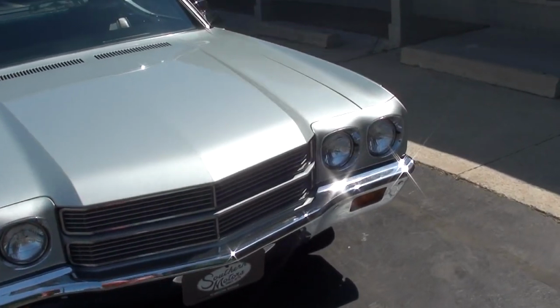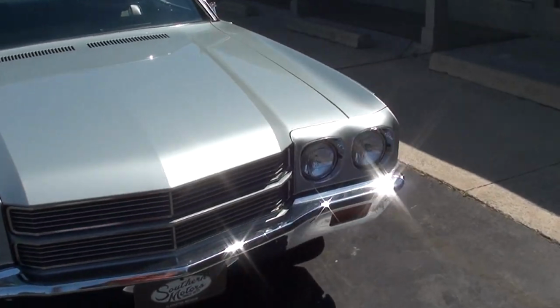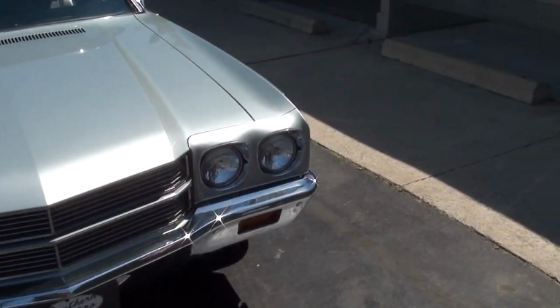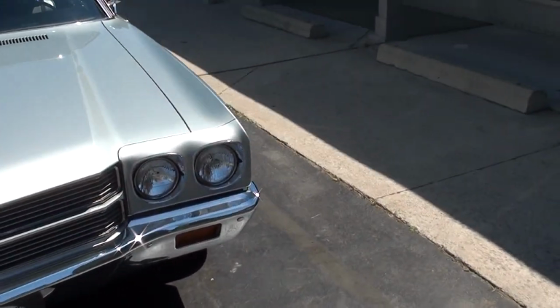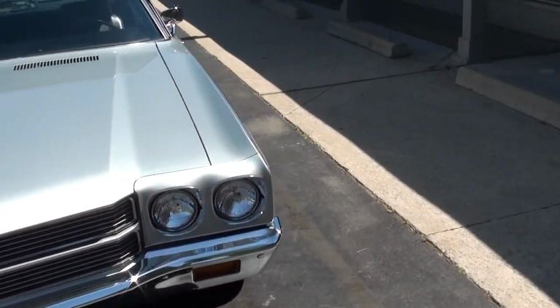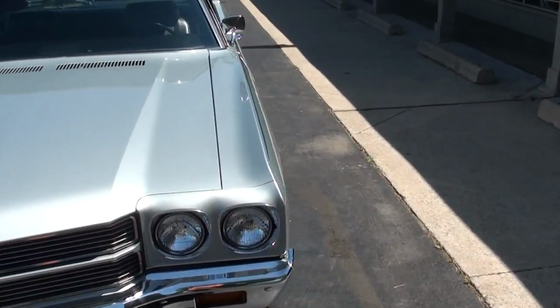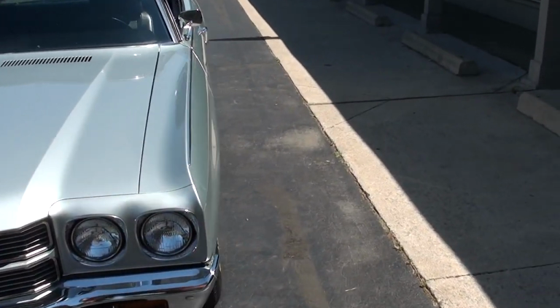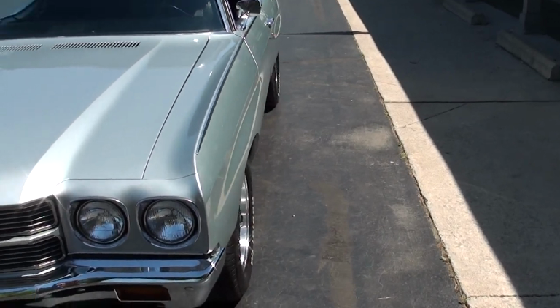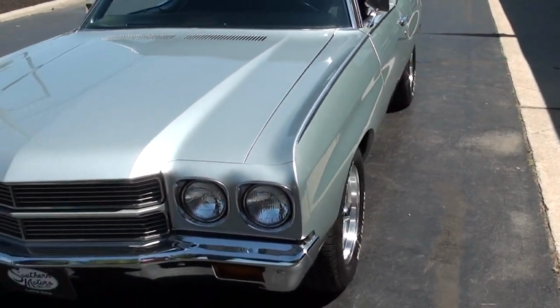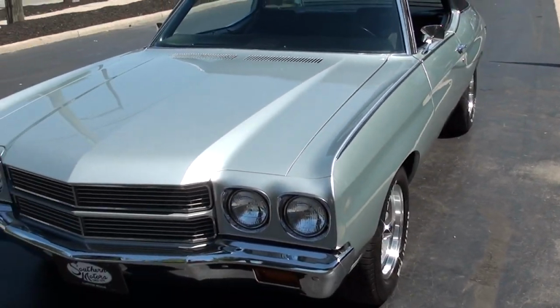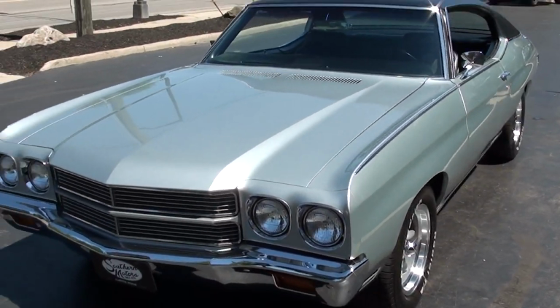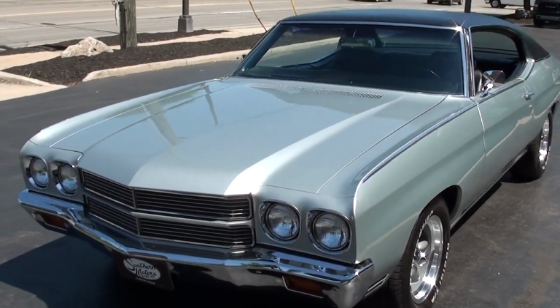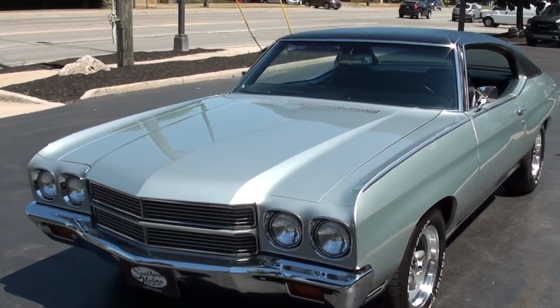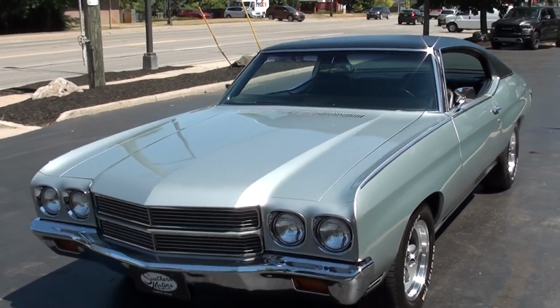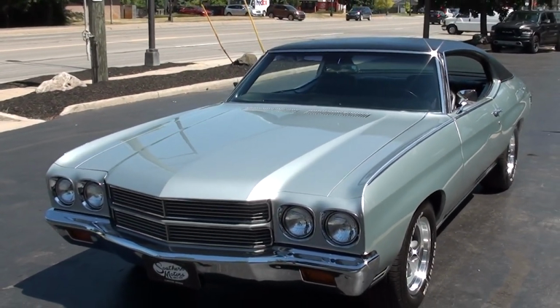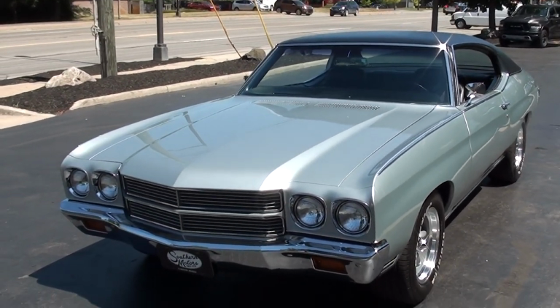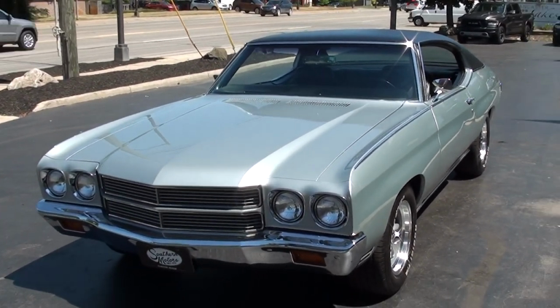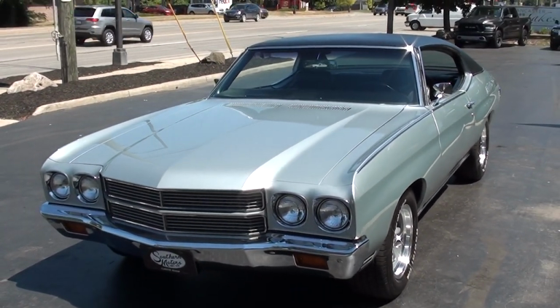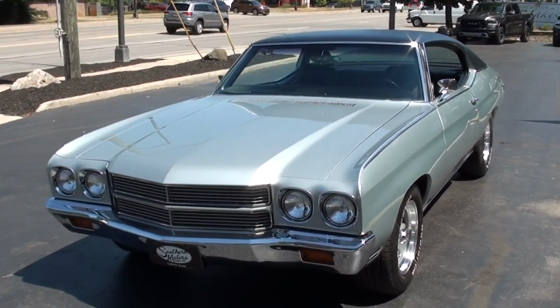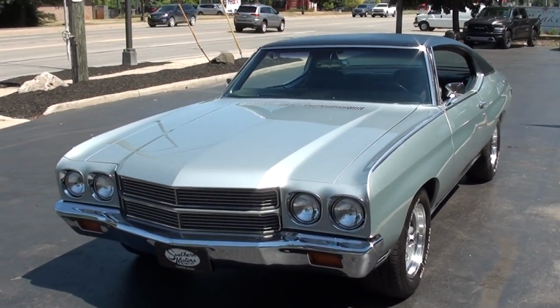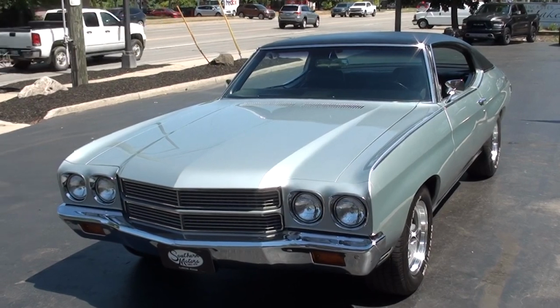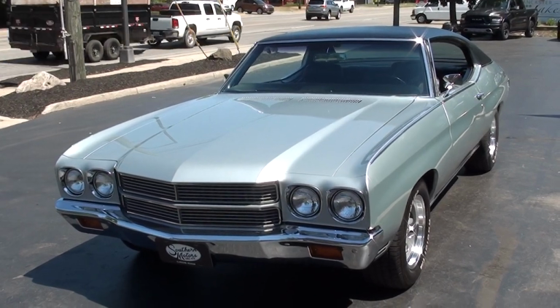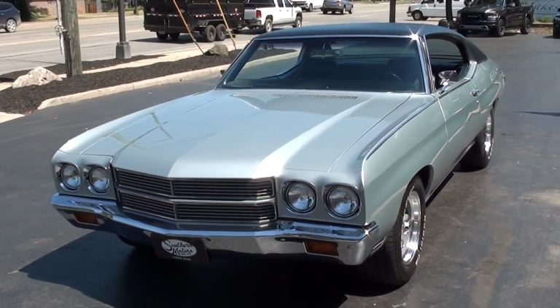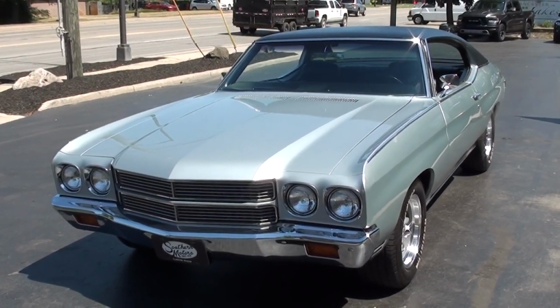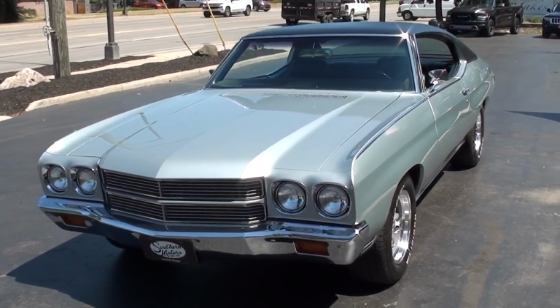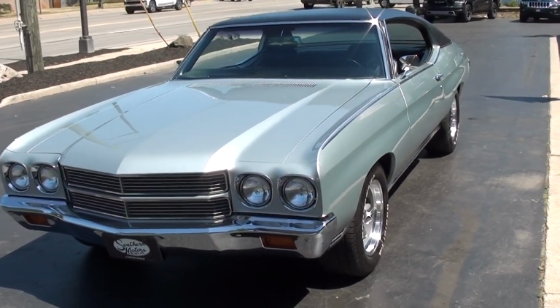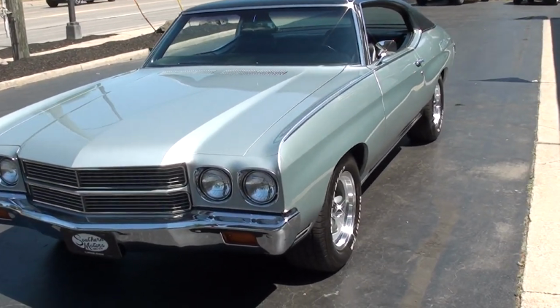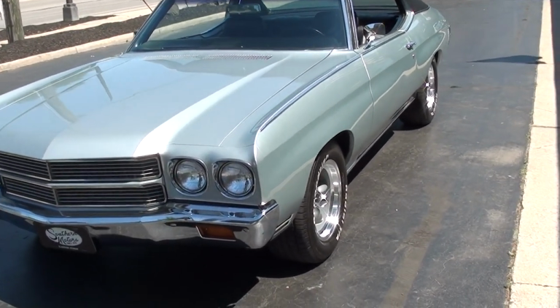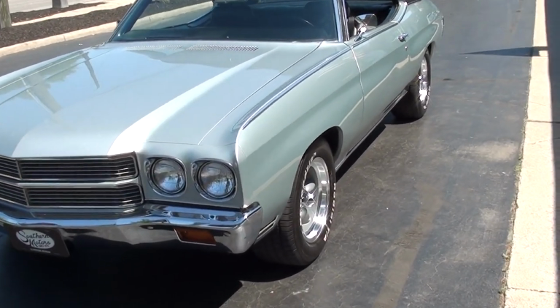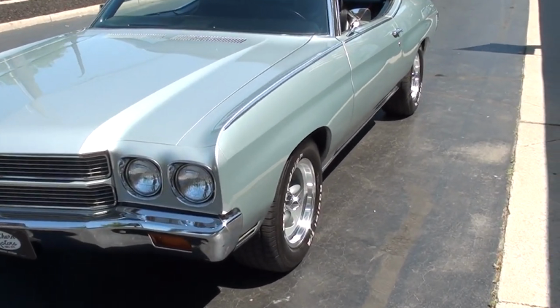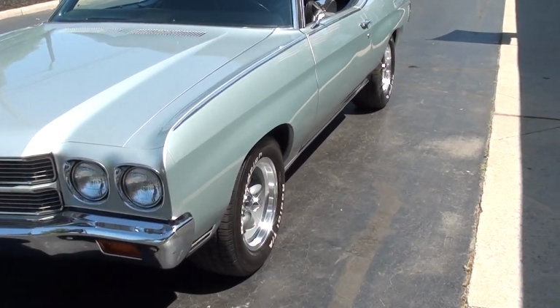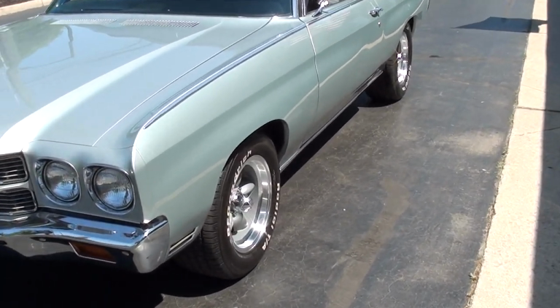Today I'm going to take a look at just a wicked cool 1970 Chevrolet Malibu. Awesome car. I love cars with cool stories and this one's neat.